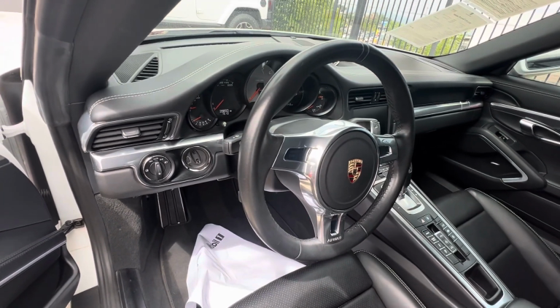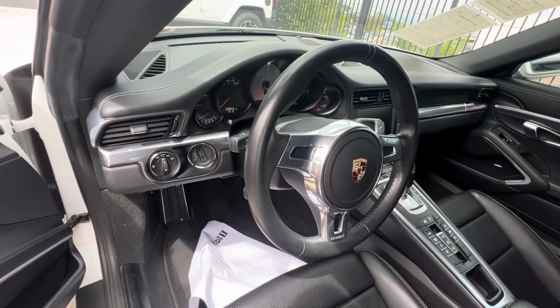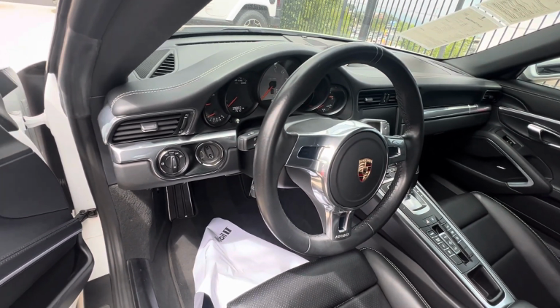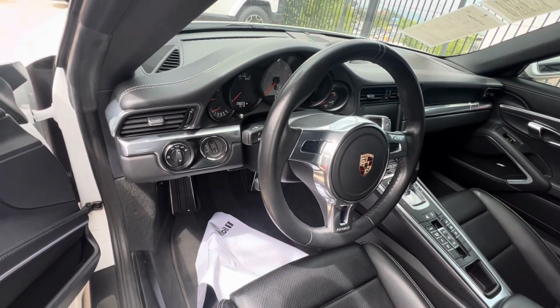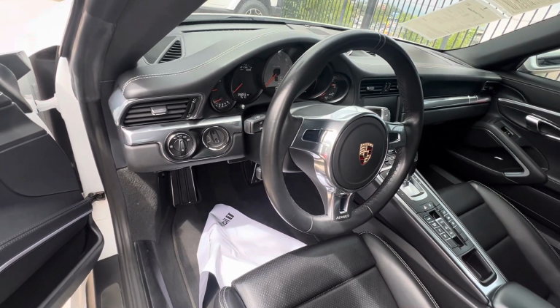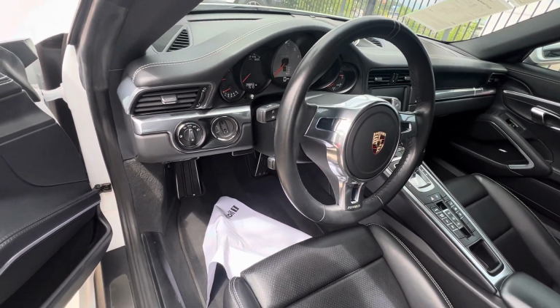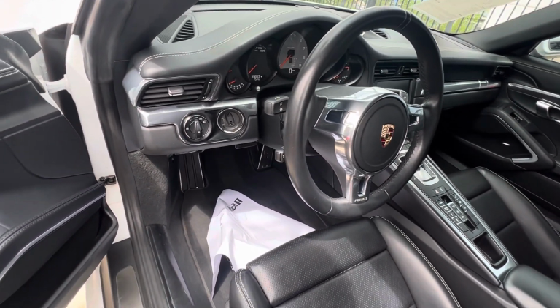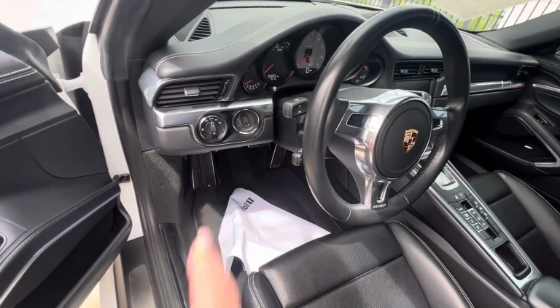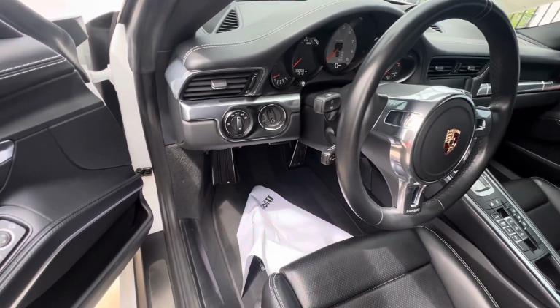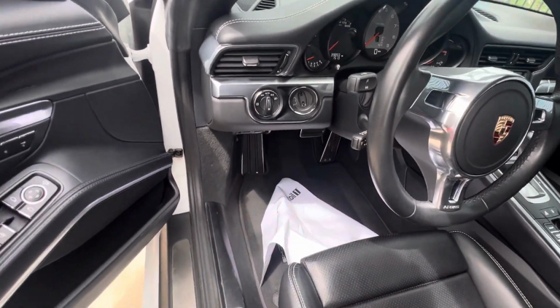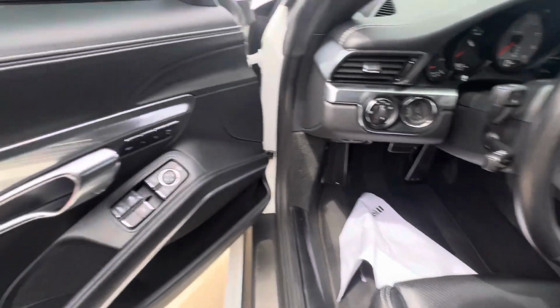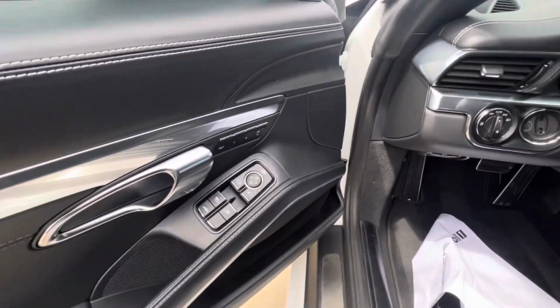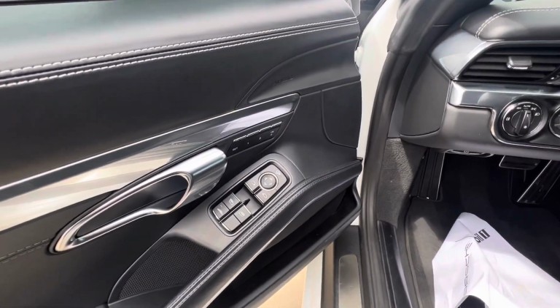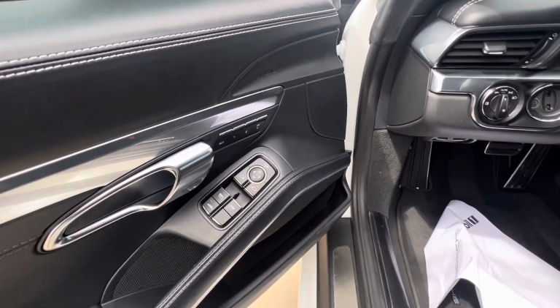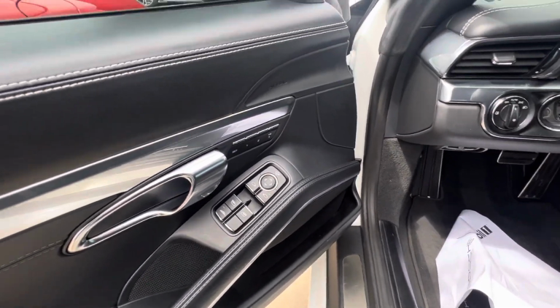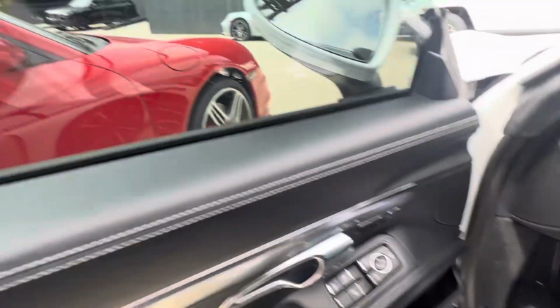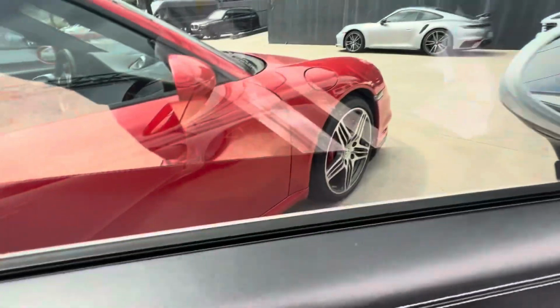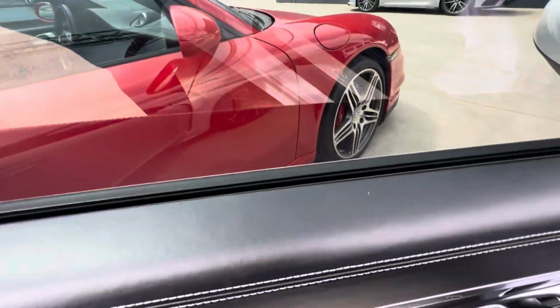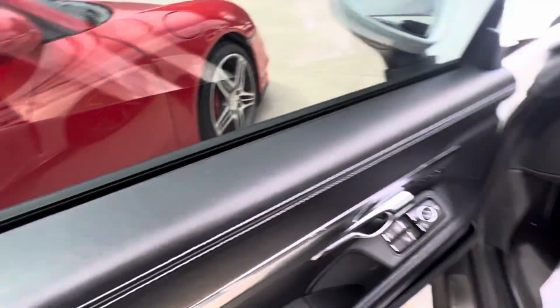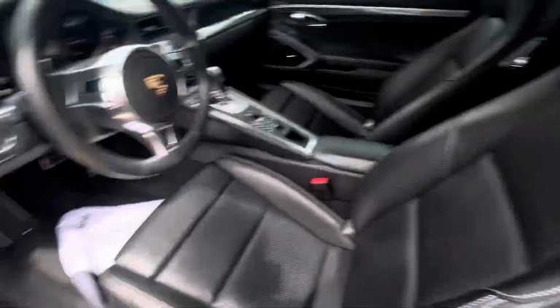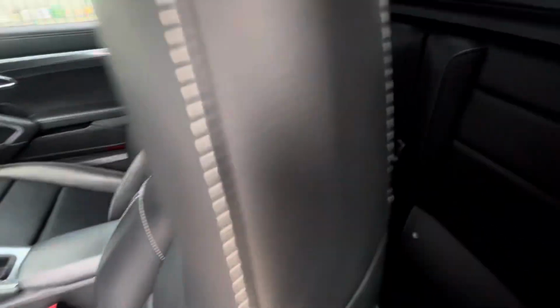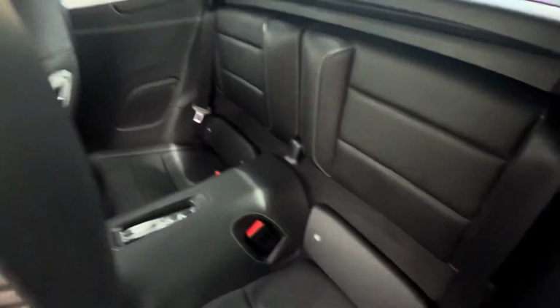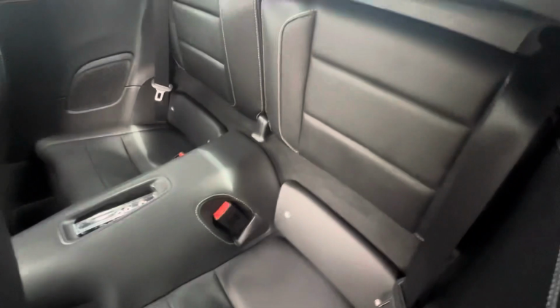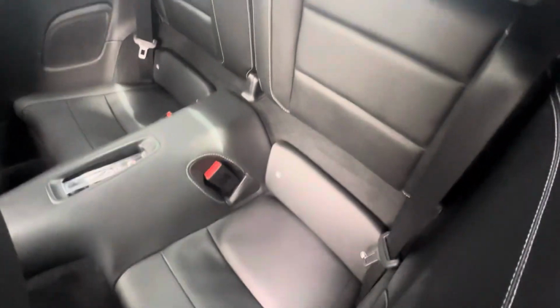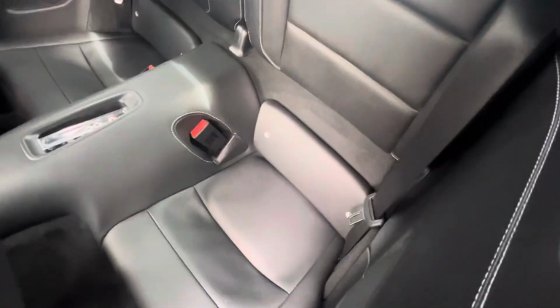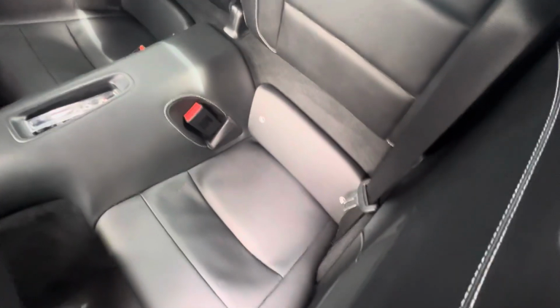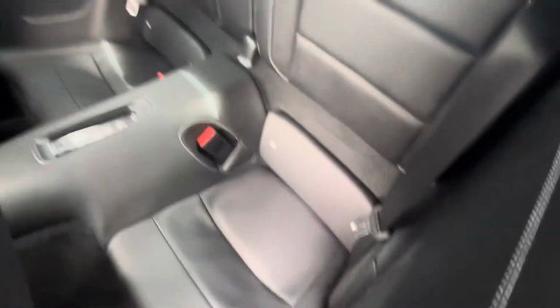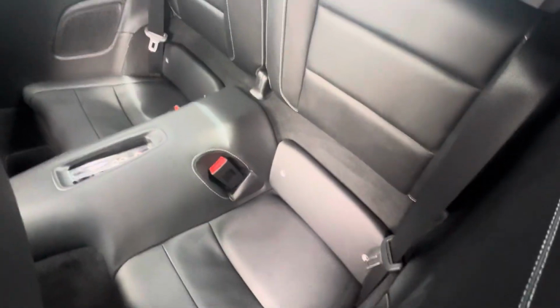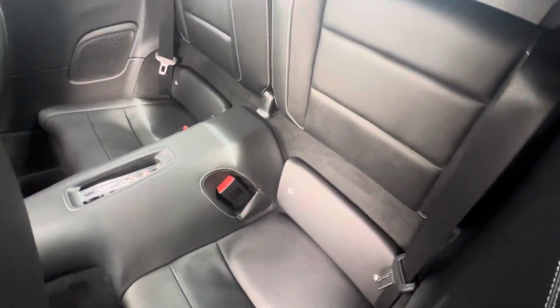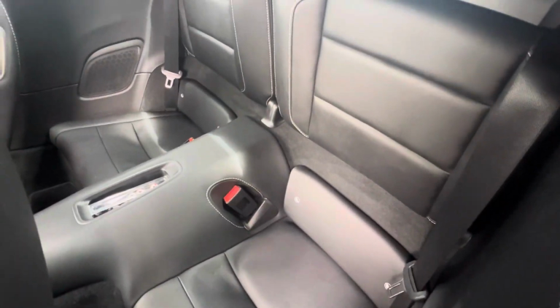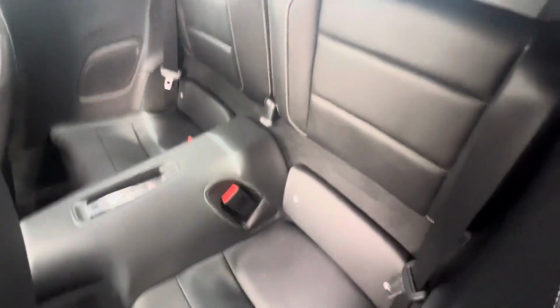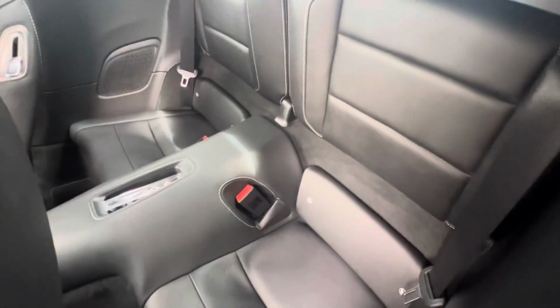39,893 miles on the odometer. Does not have keyless entry, but does have seat memory. Door looks really good as well. Back seat from this angle looks great.